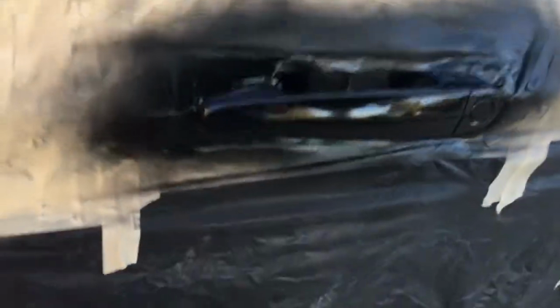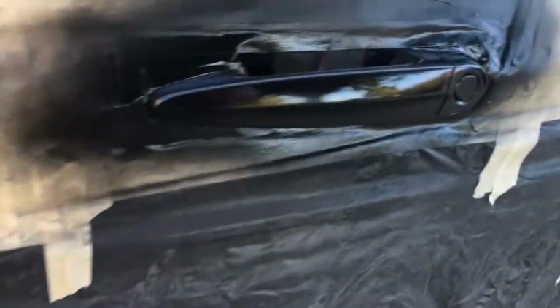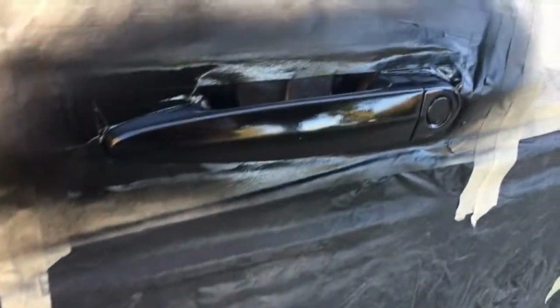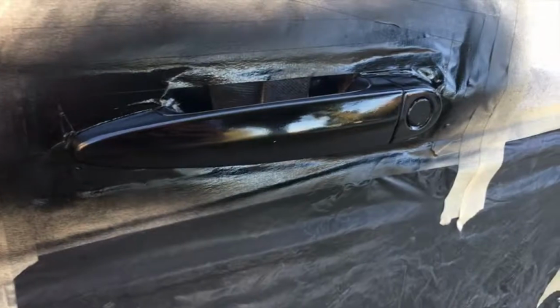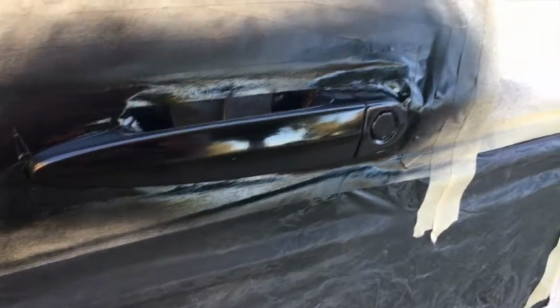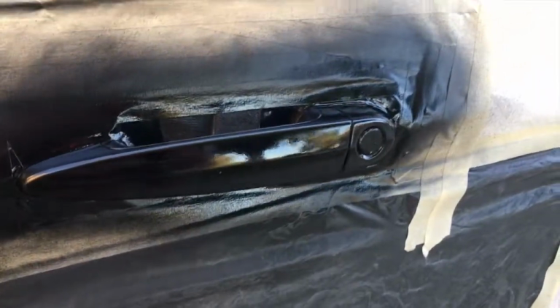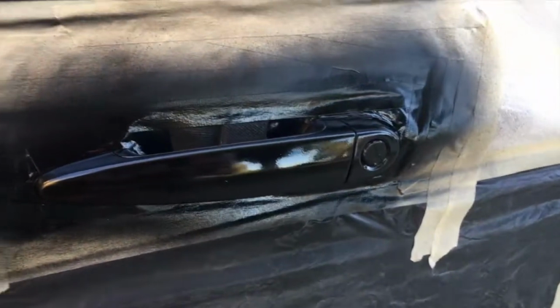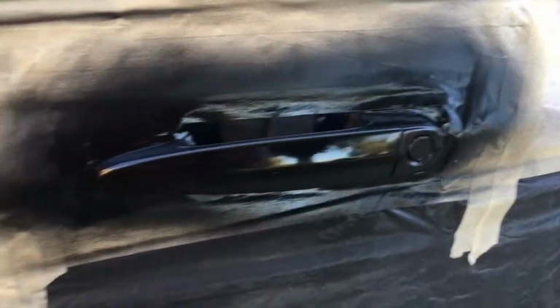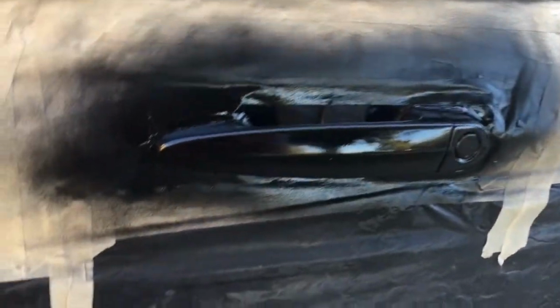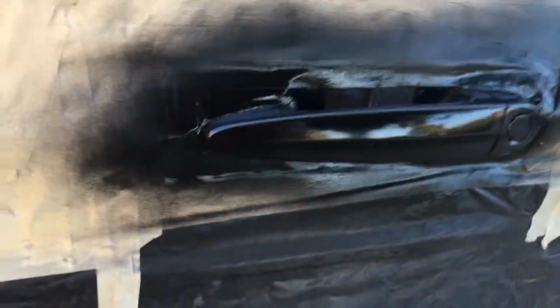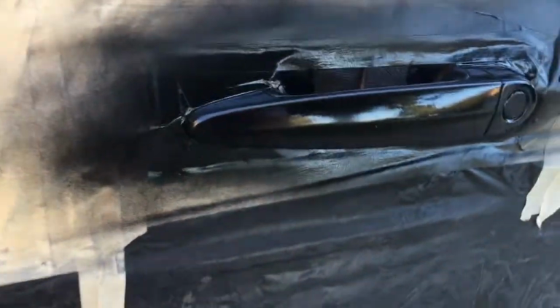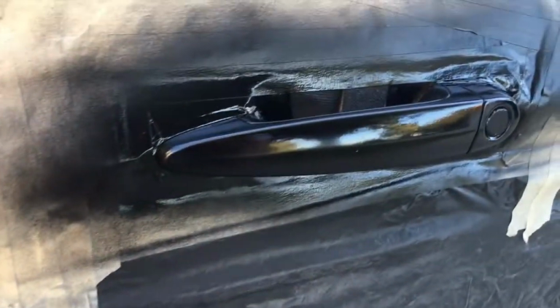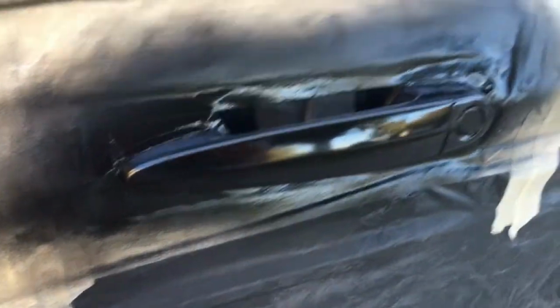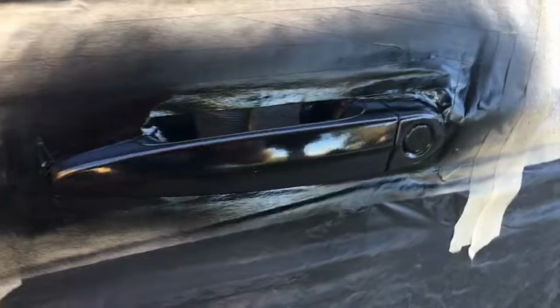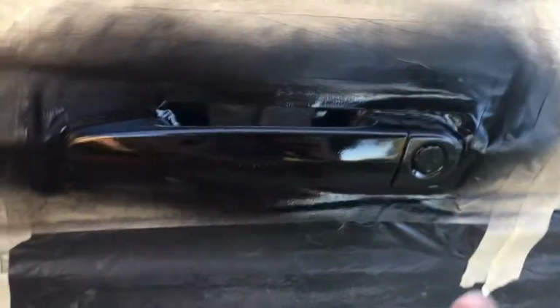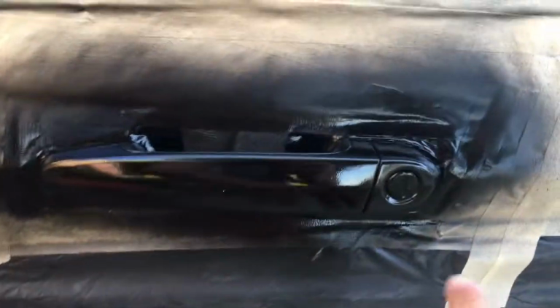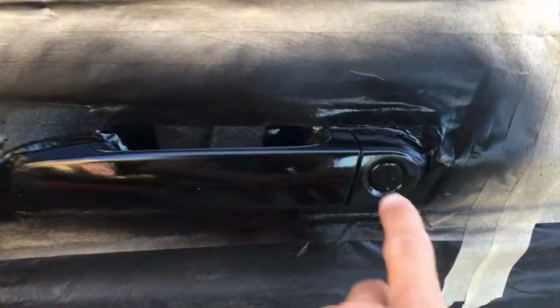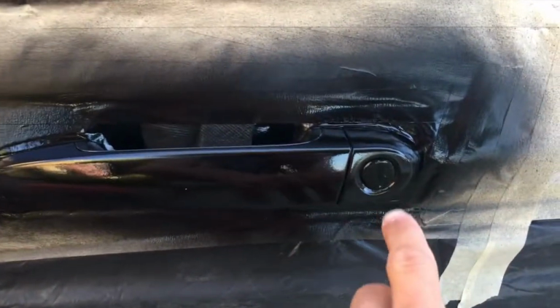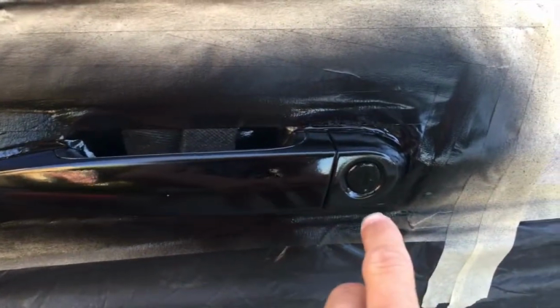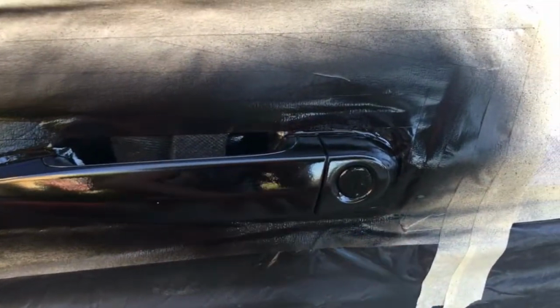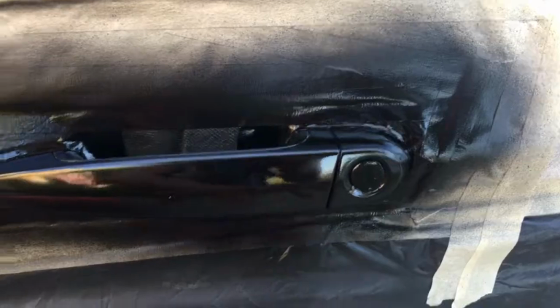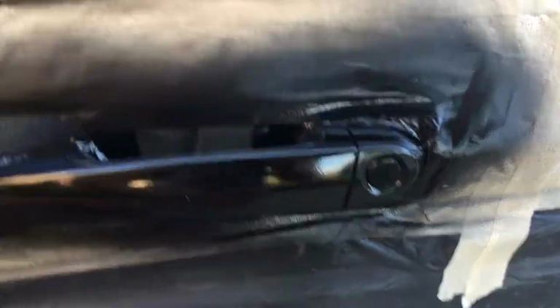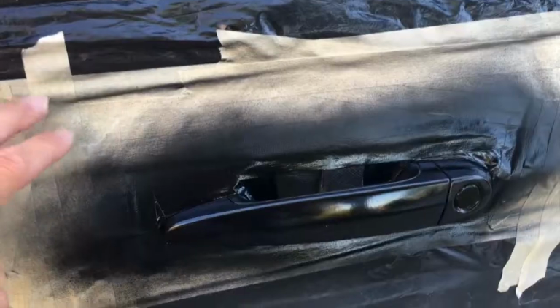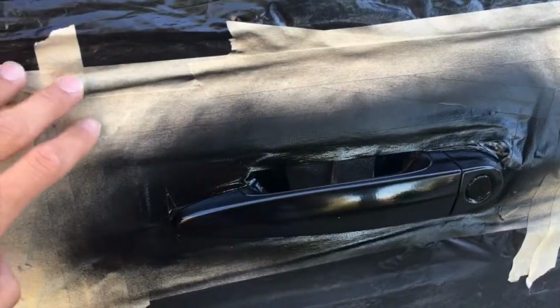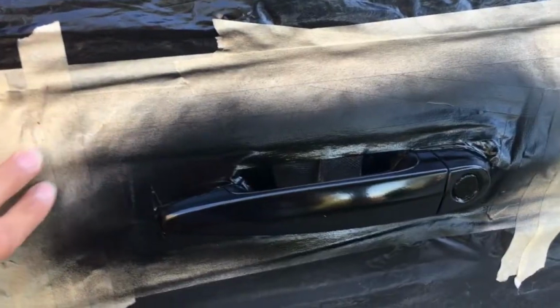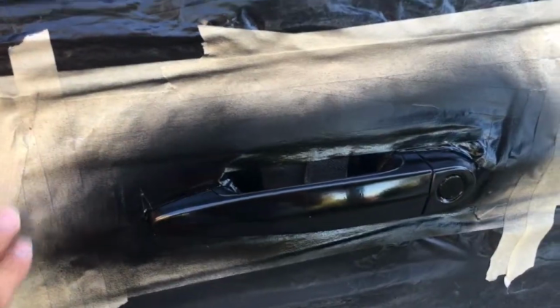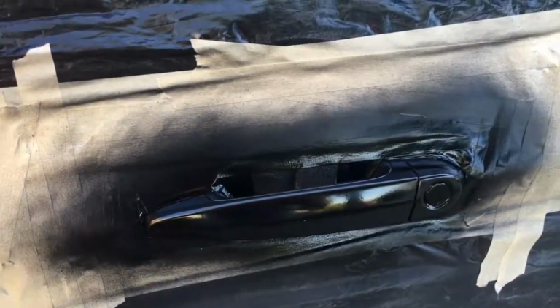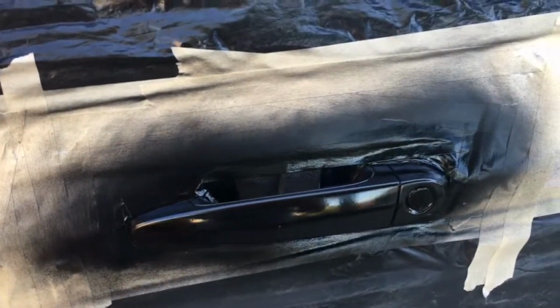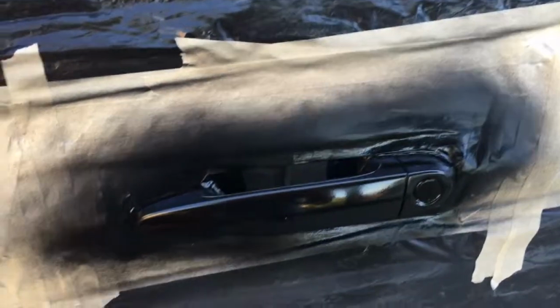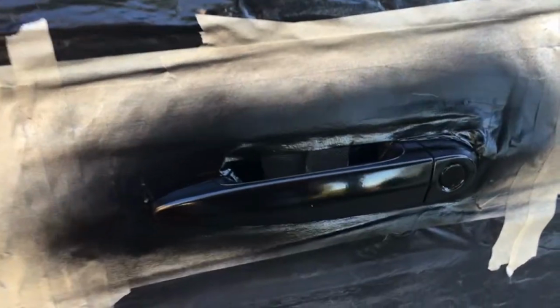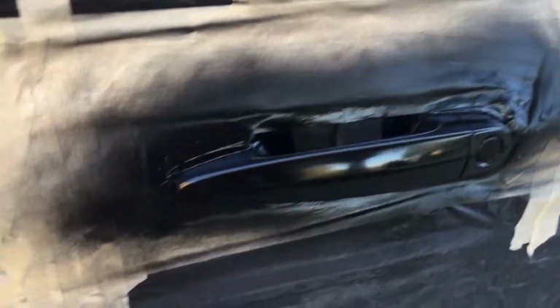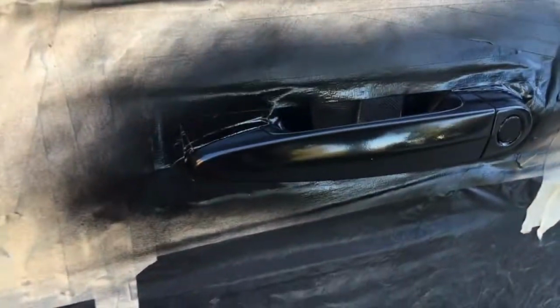We hit it with some Krylon matte finish on top of the black. Once this dries, I'm going to peel this off the keyhole and then take all the overspray protection off, and it should look good.